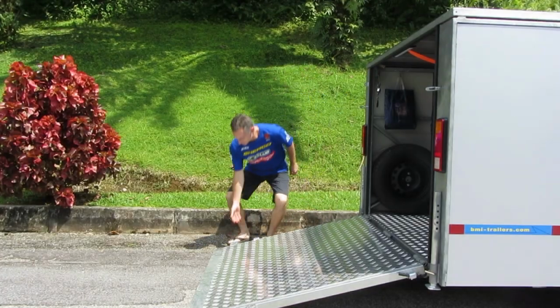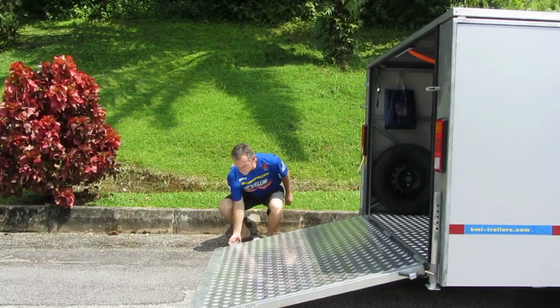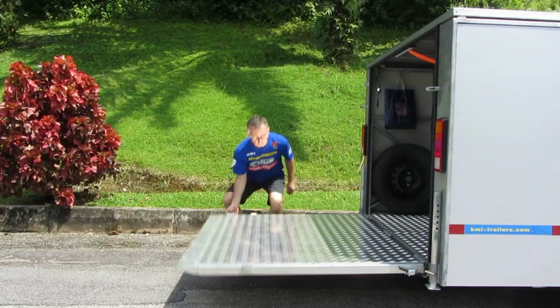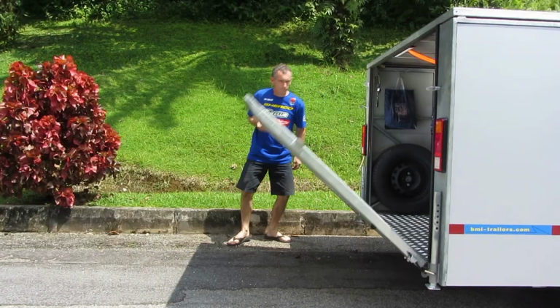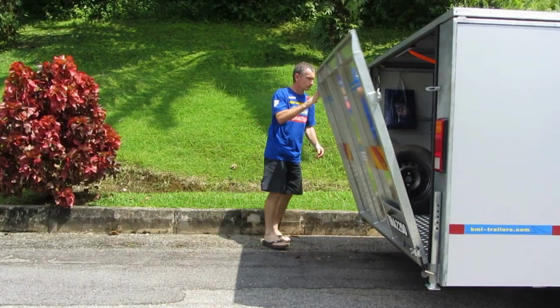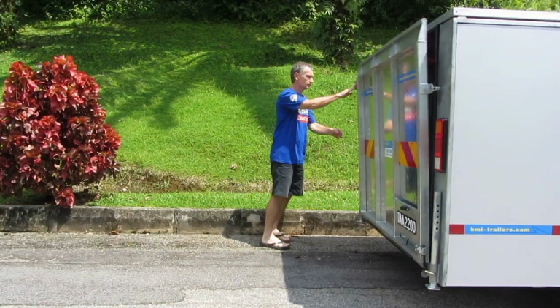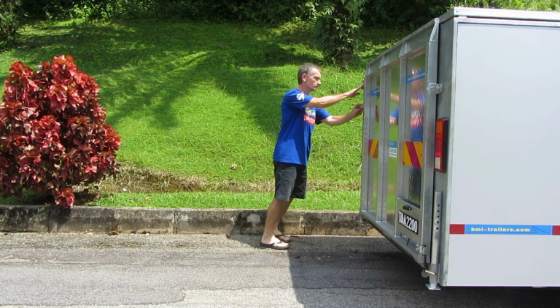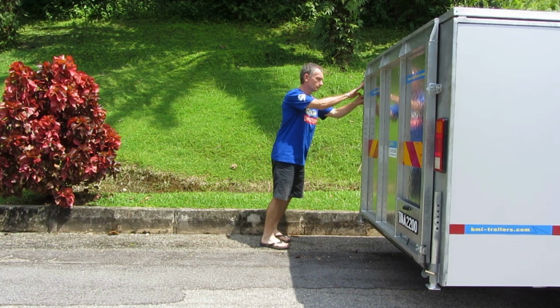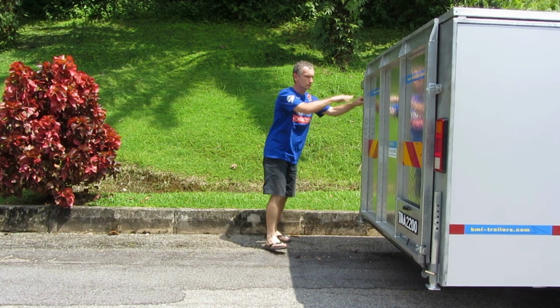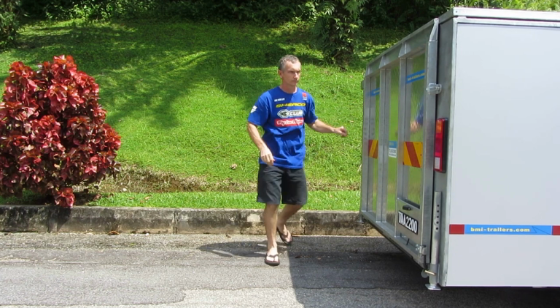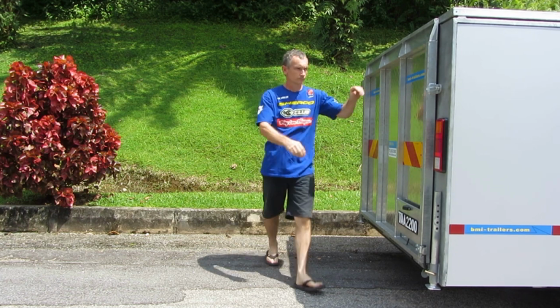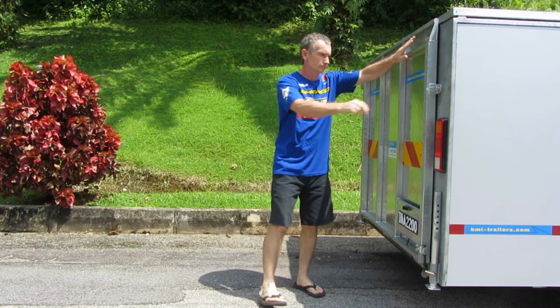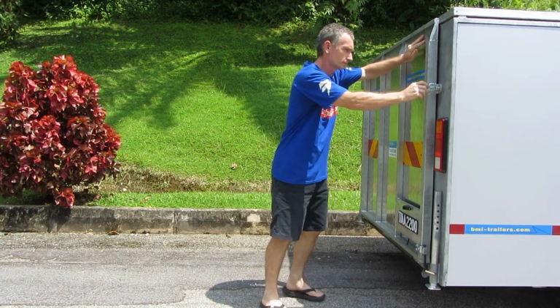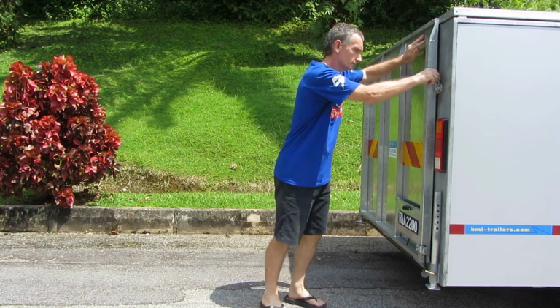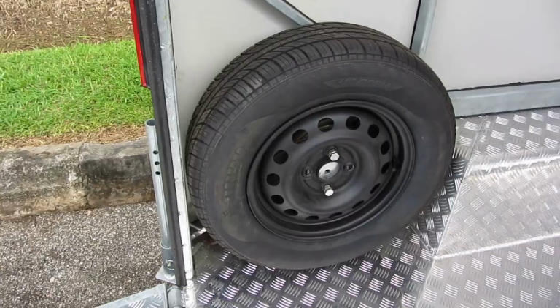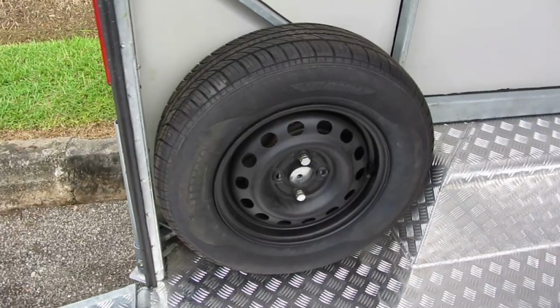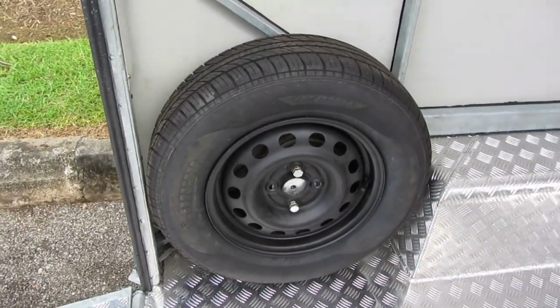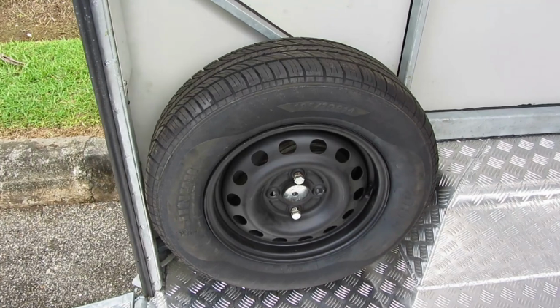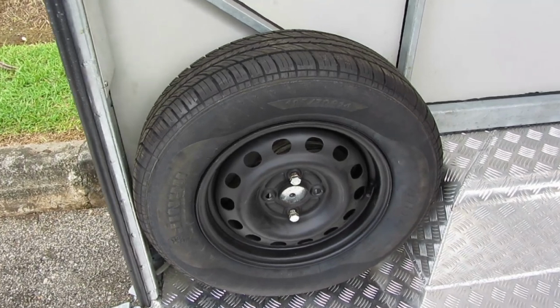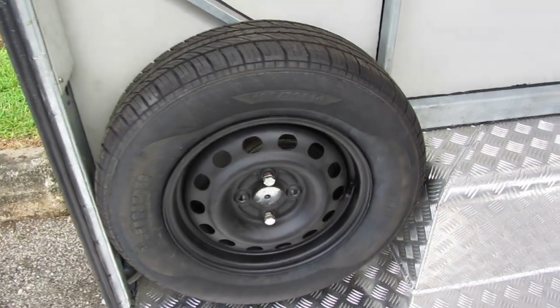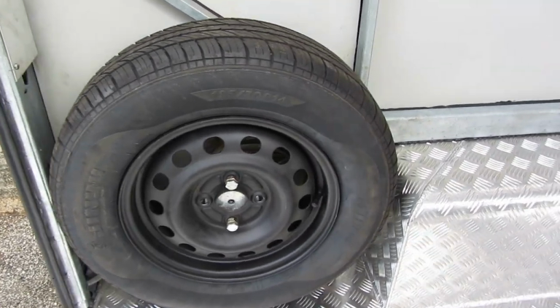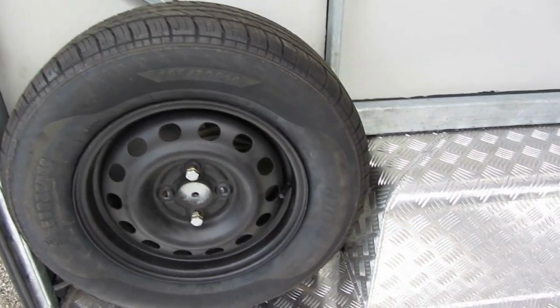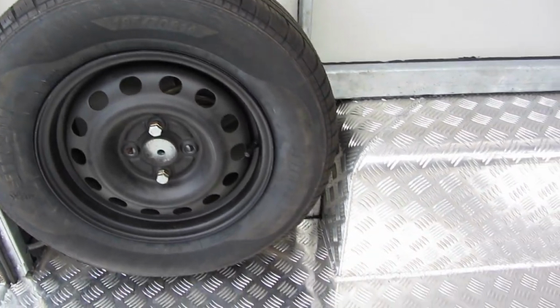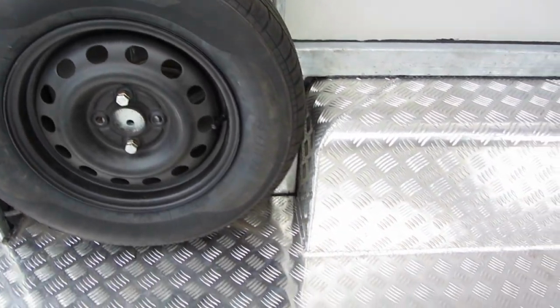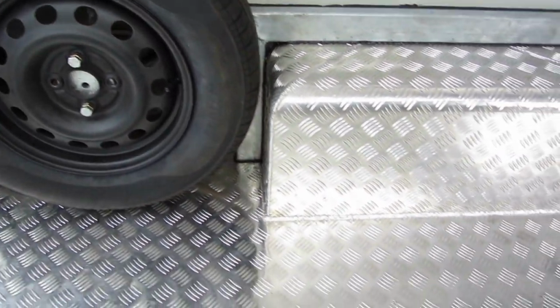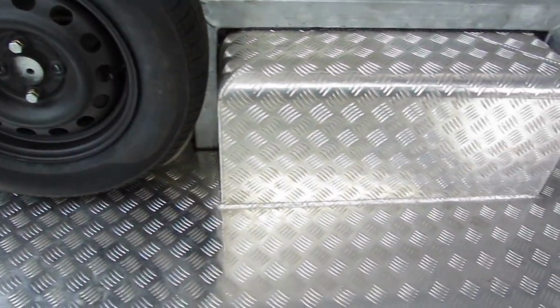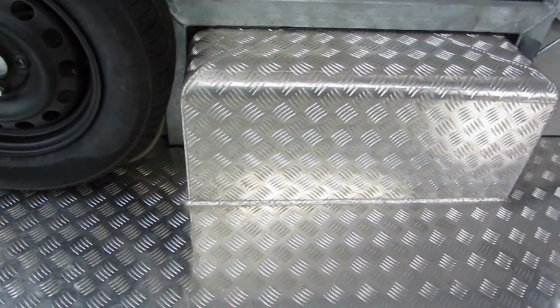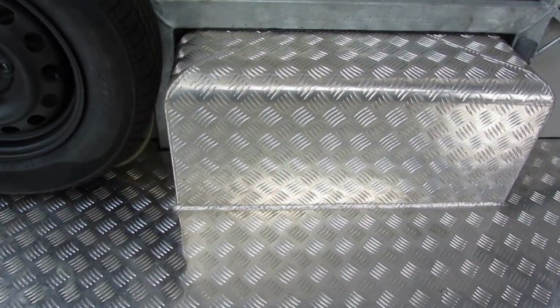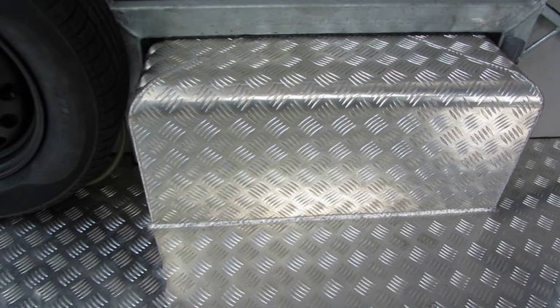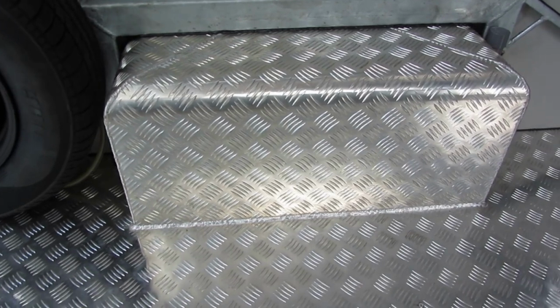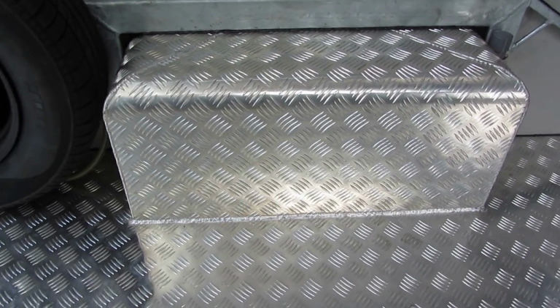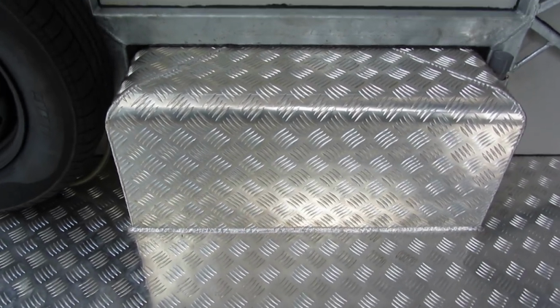The latest model has a new torsion bar which makes closing the rear door easier. It comes with a spare wheel and multiple tie down points, and because it's aluminium, the lower interior can be hosed out without worrying about rust.